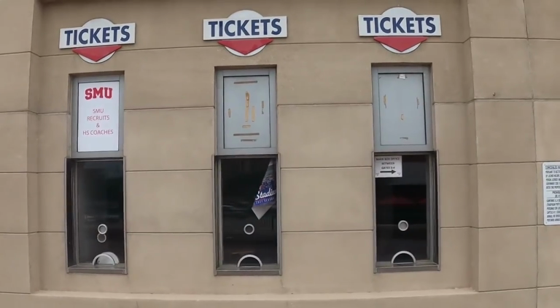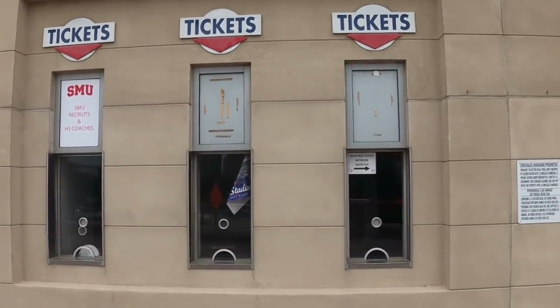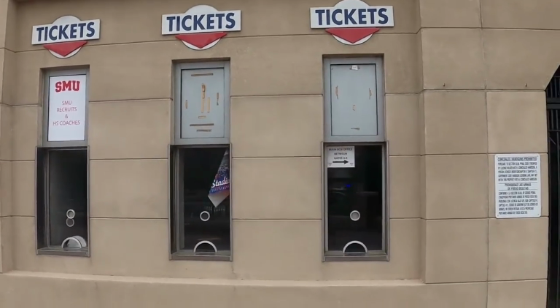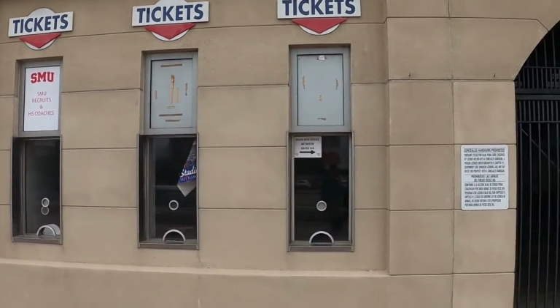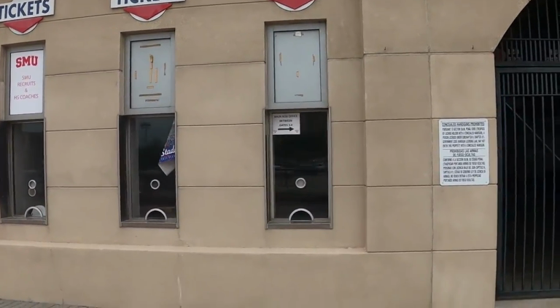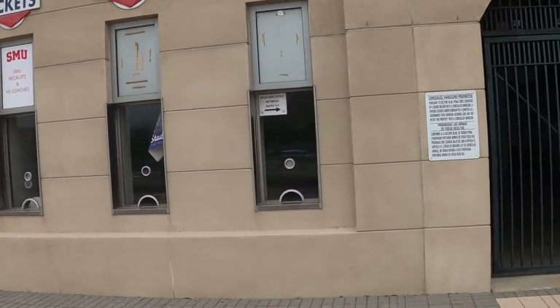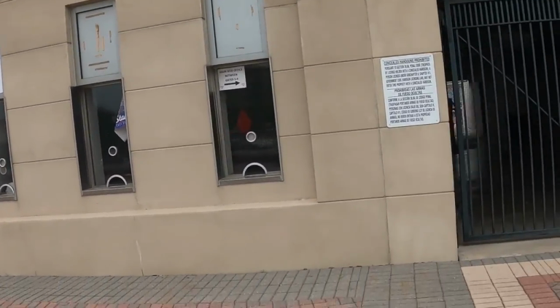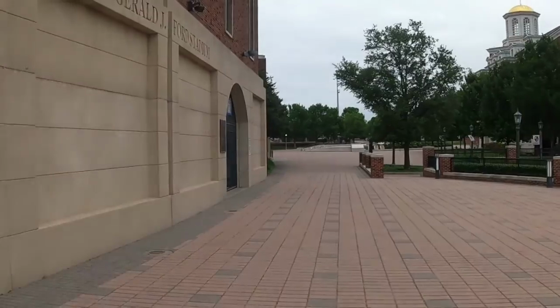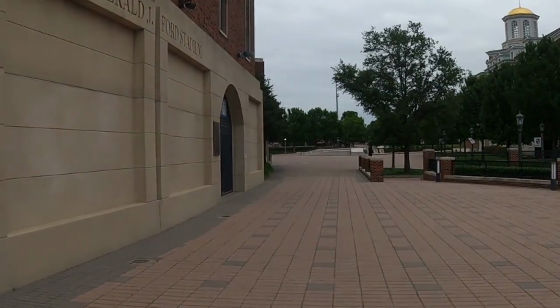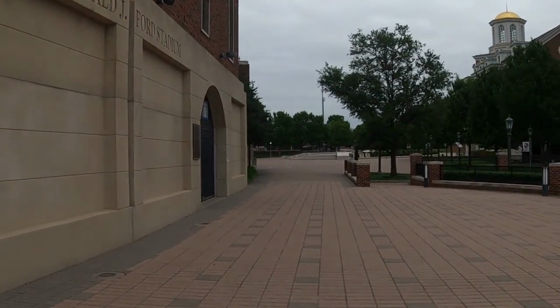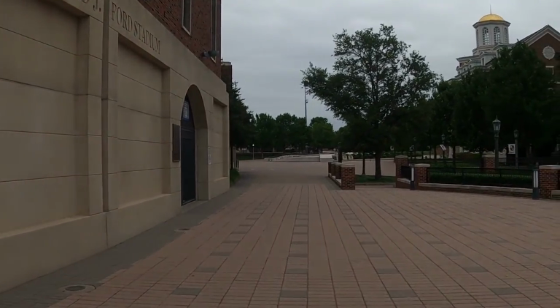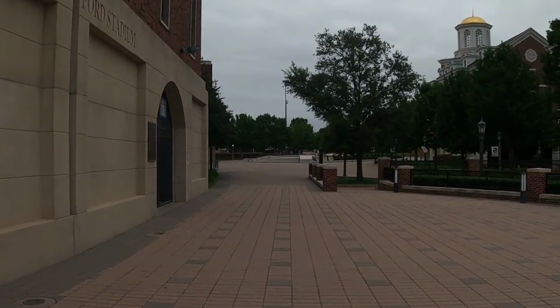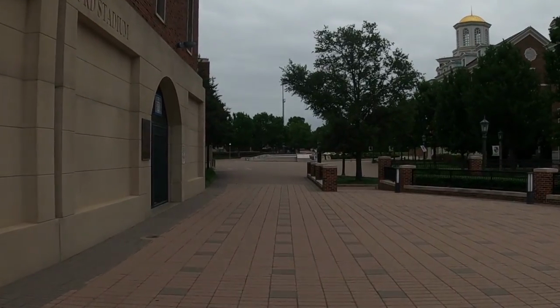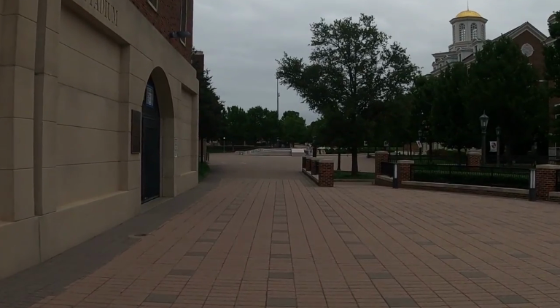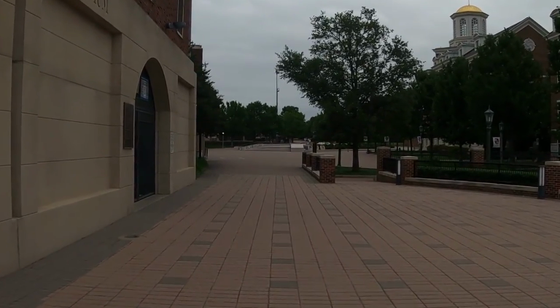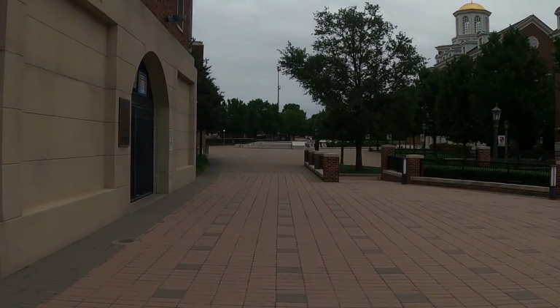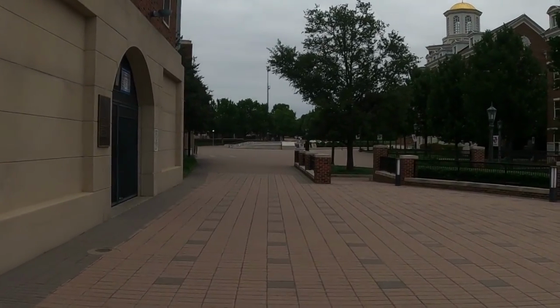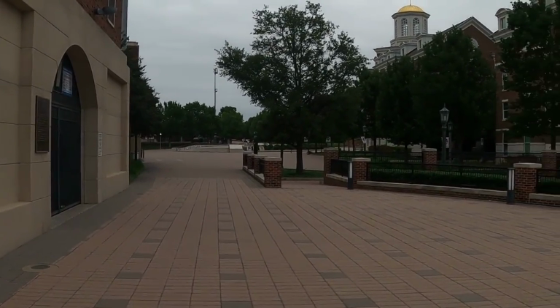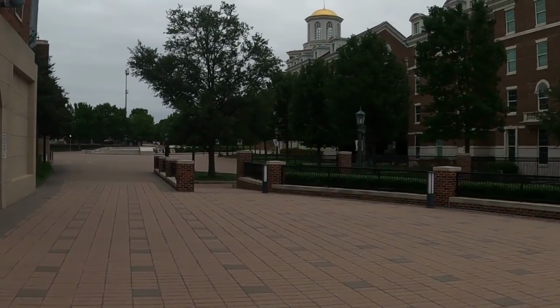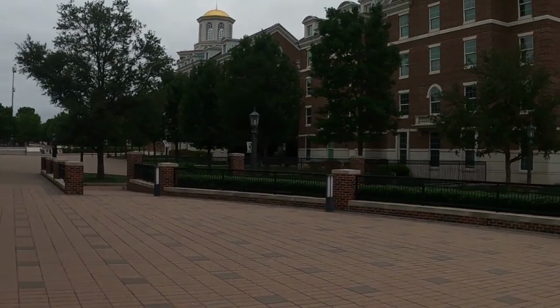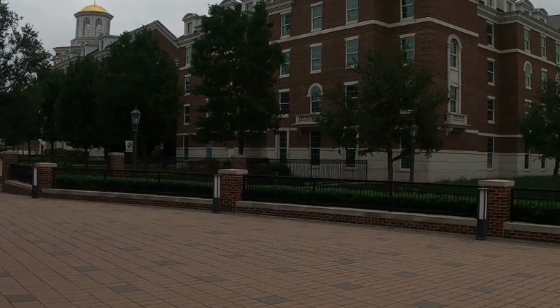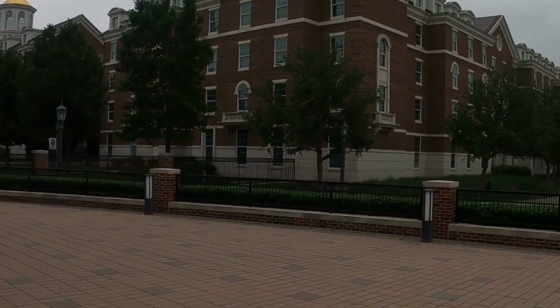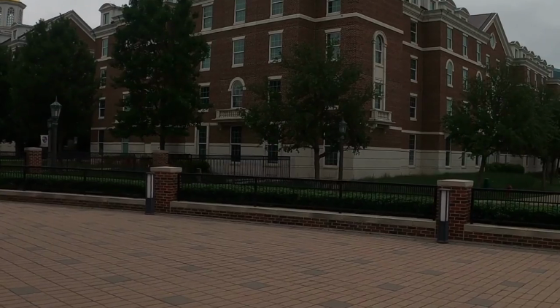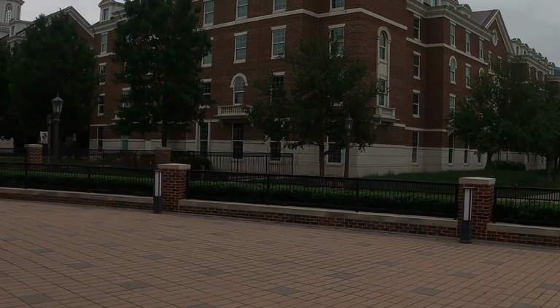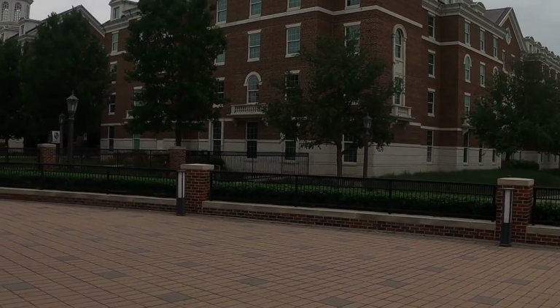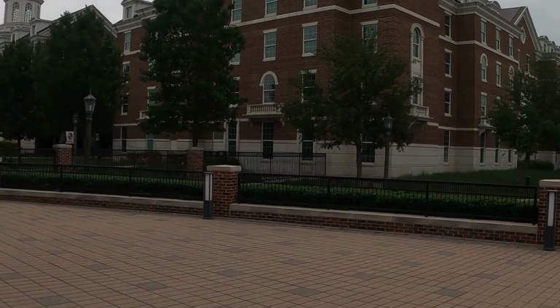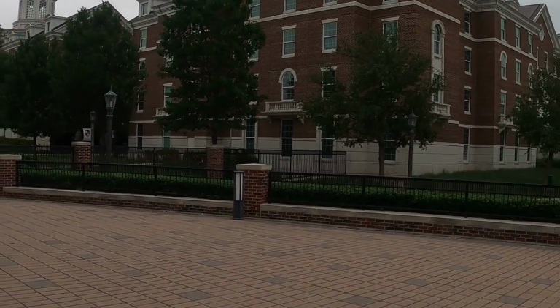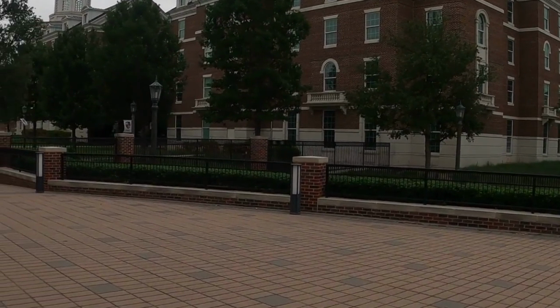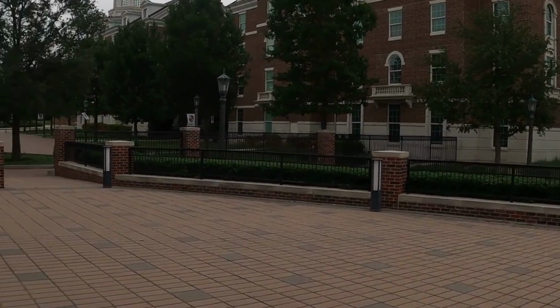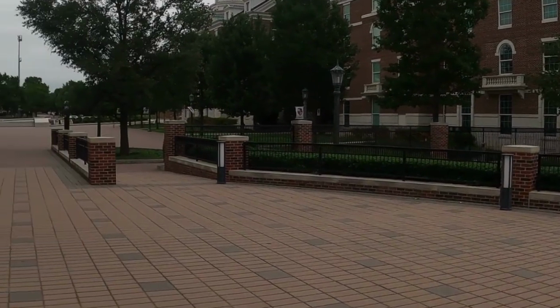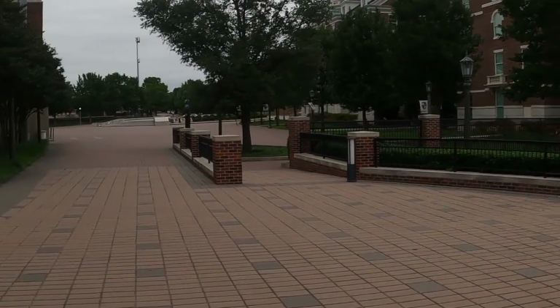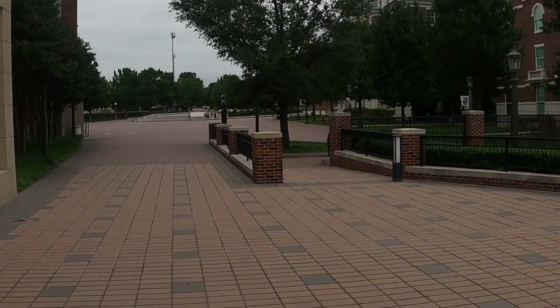When Ron Meyer, the former coach of the undefeated UNLV football program, was hired as the SMU head coach in 1976, it seemed like SMU was destined for greatness. And at first, everything worked fine.